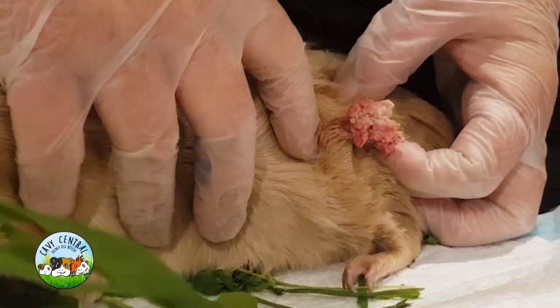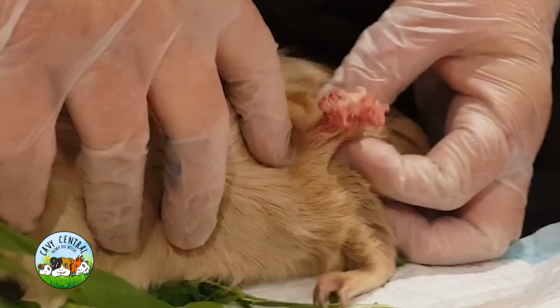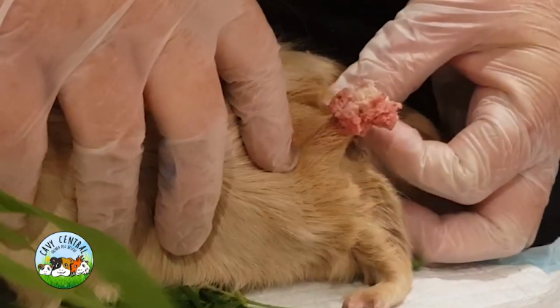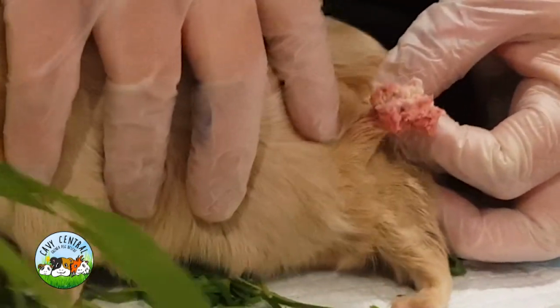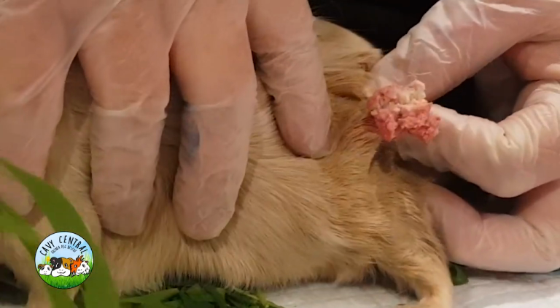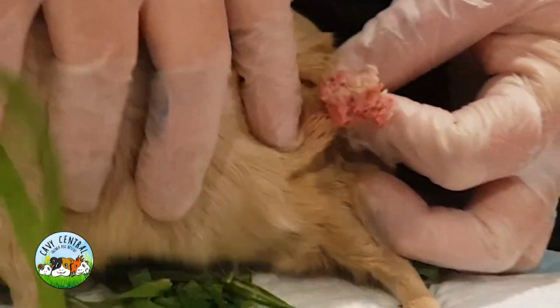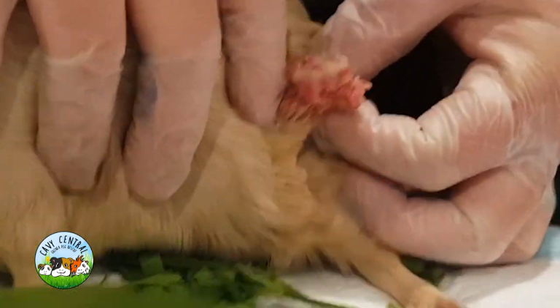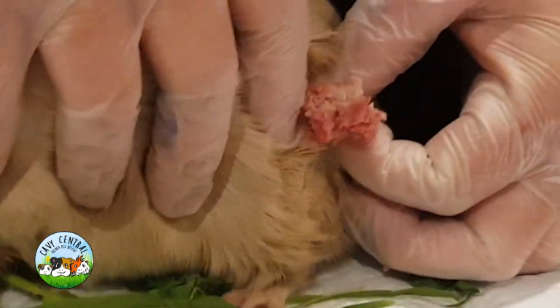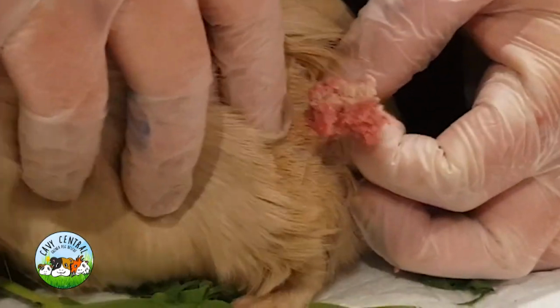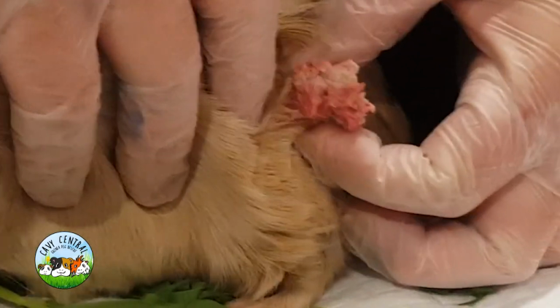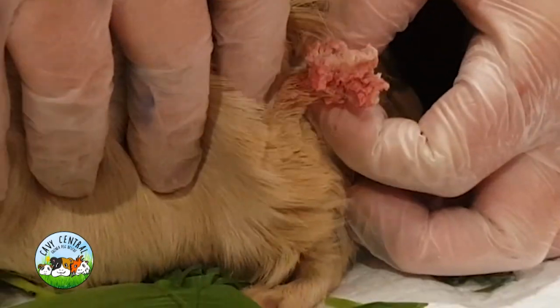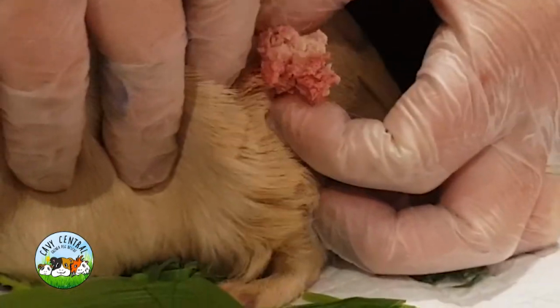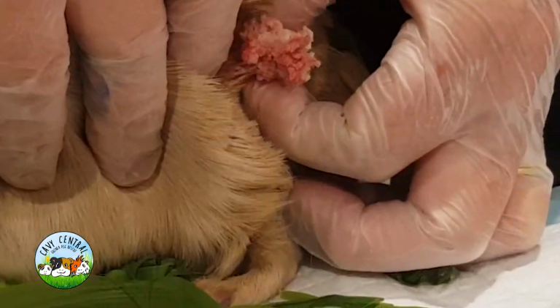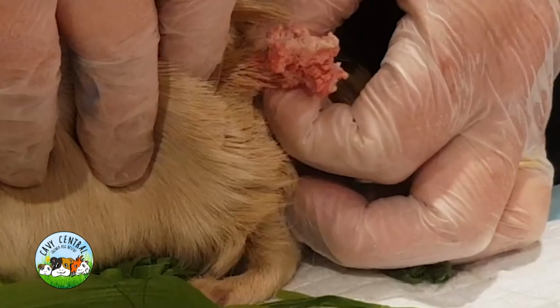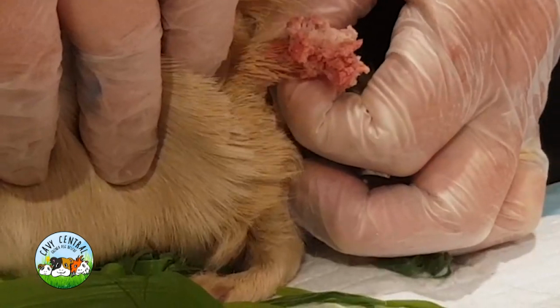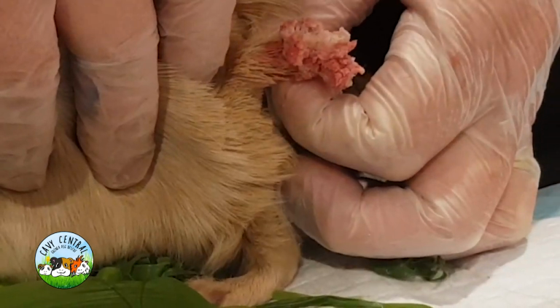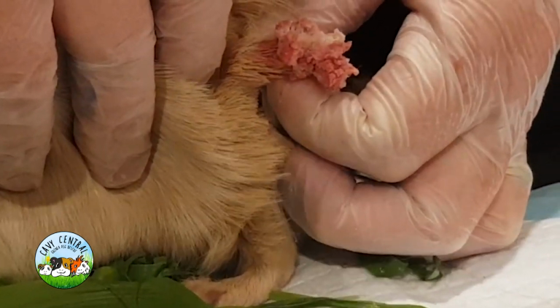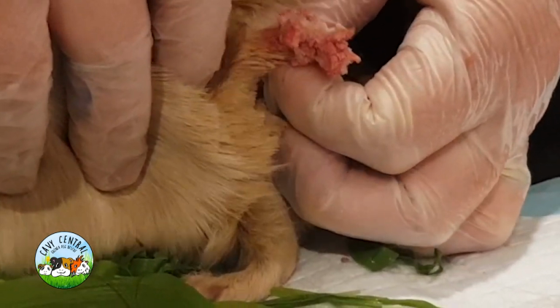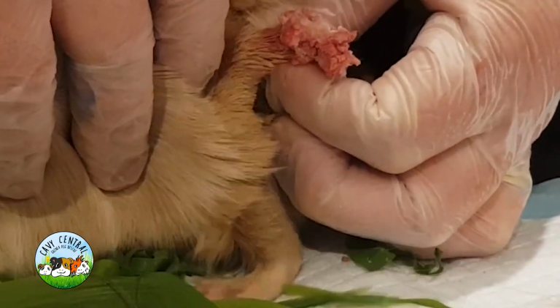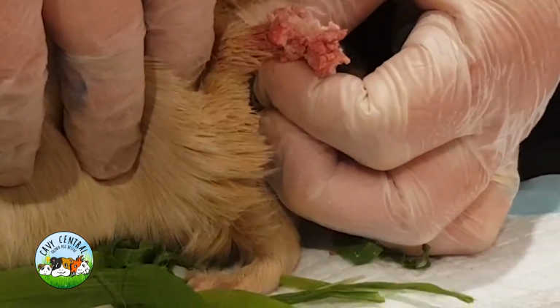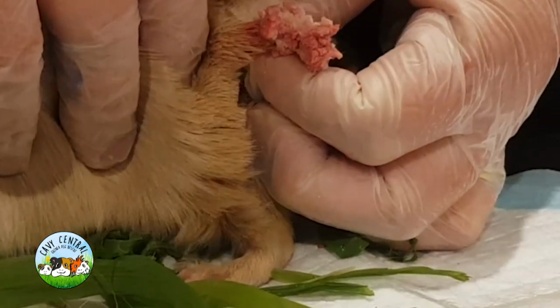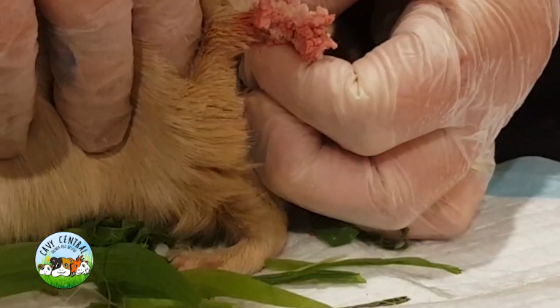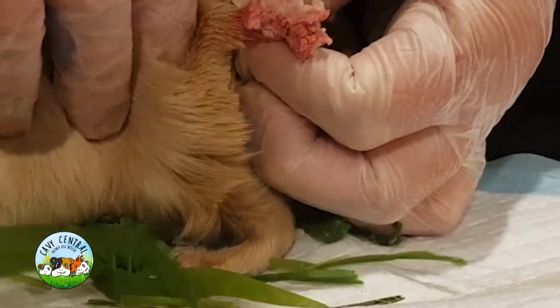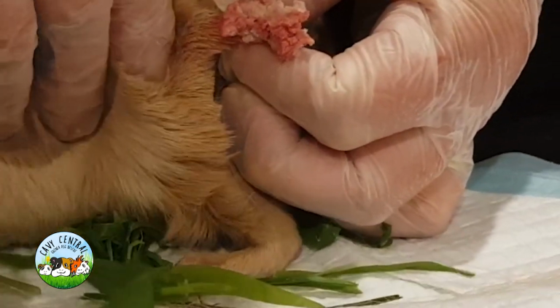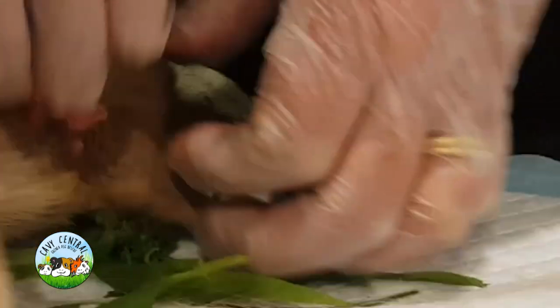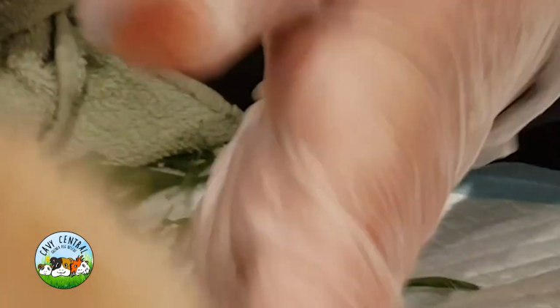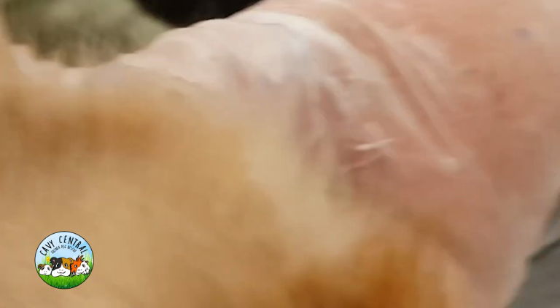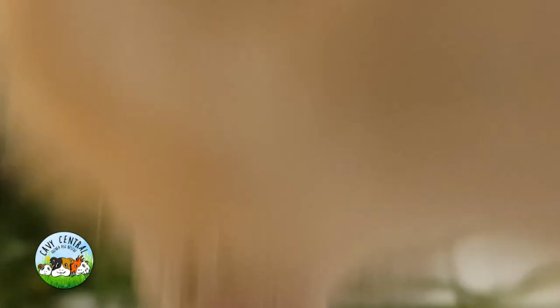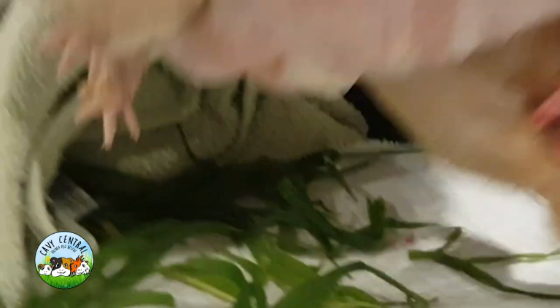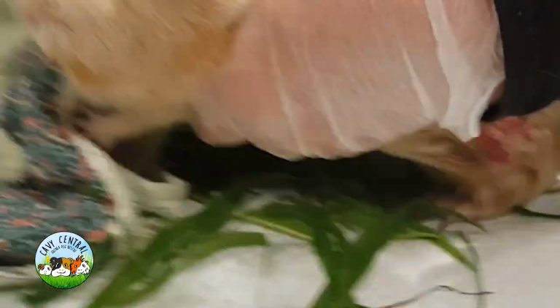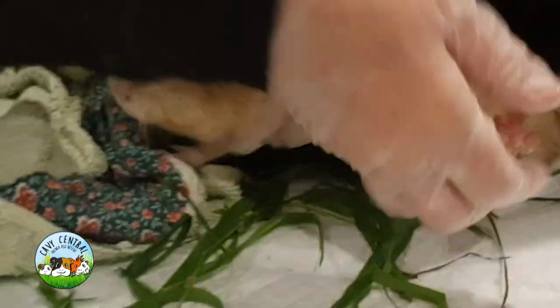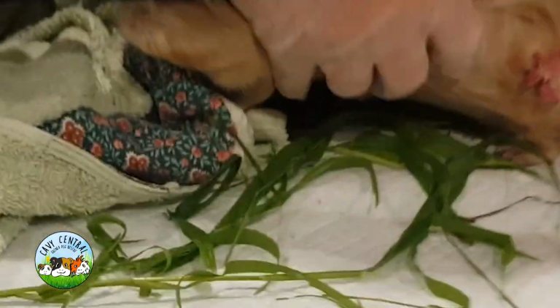I just want to get that completely out. It's all coming away in one — one little lump.